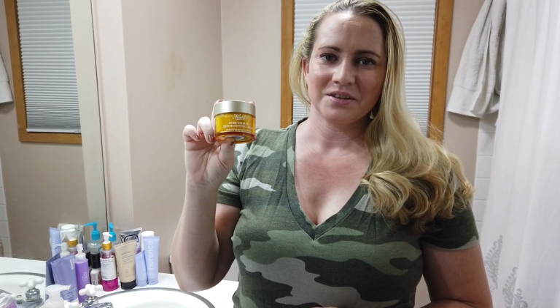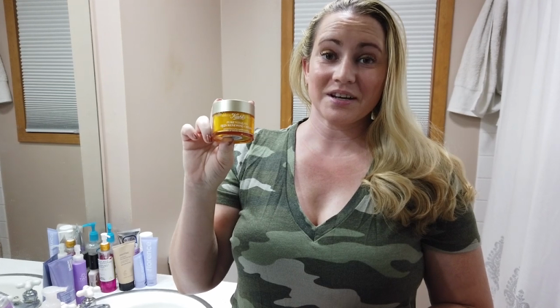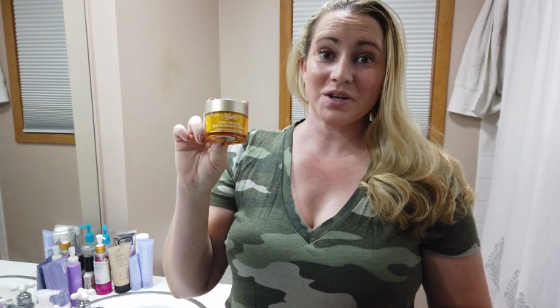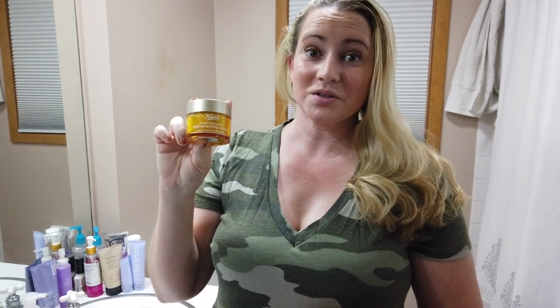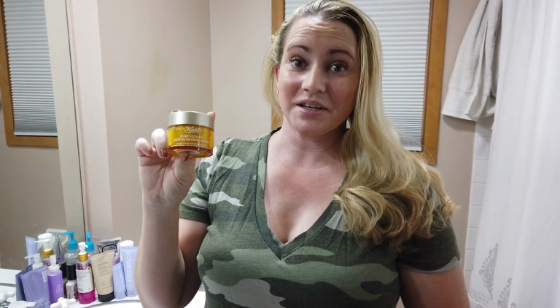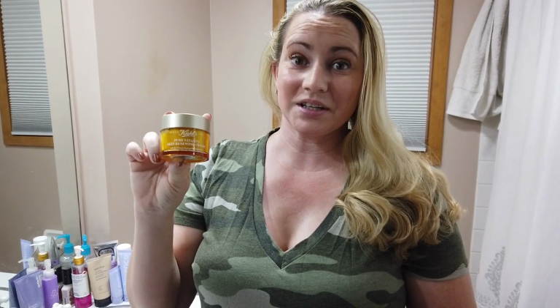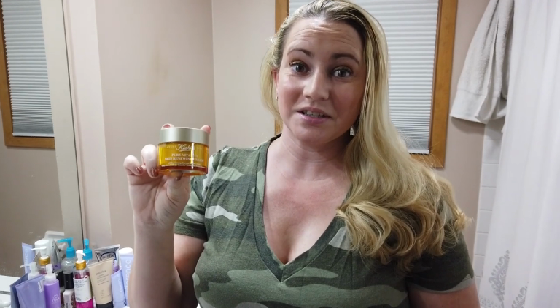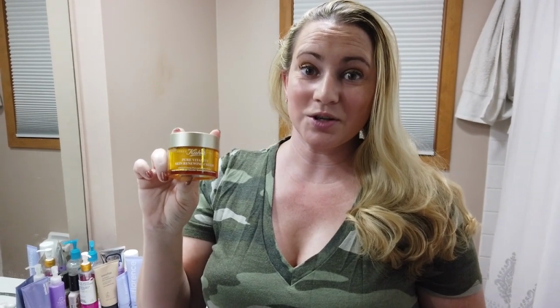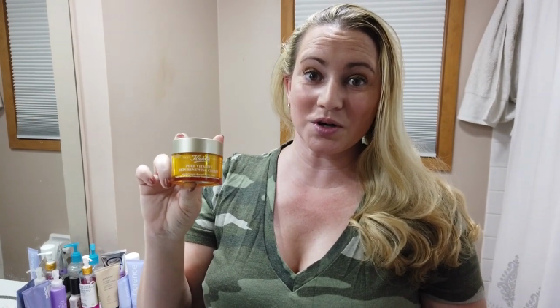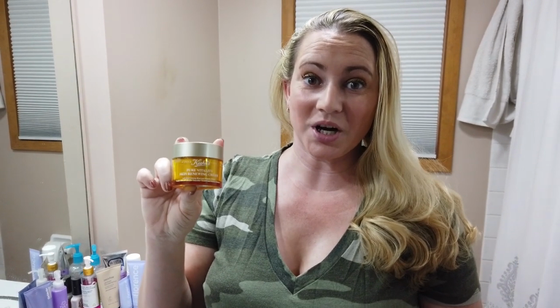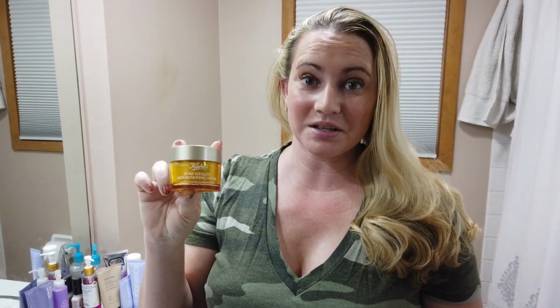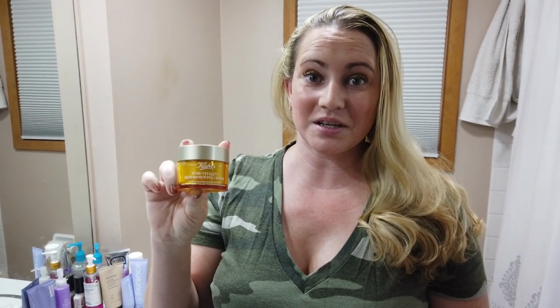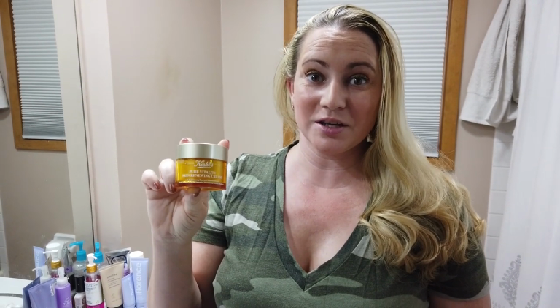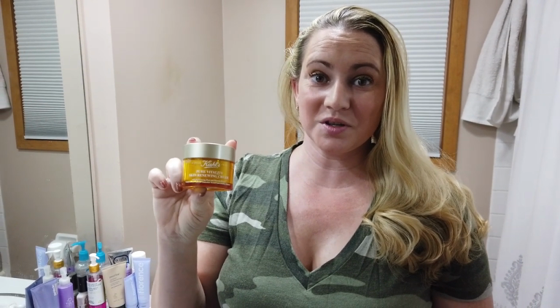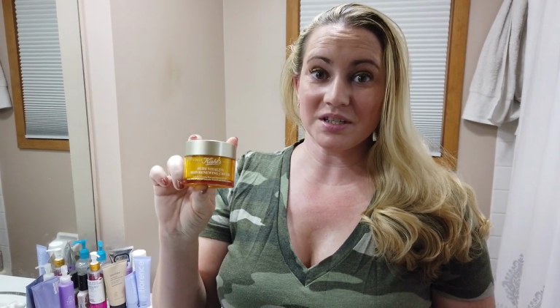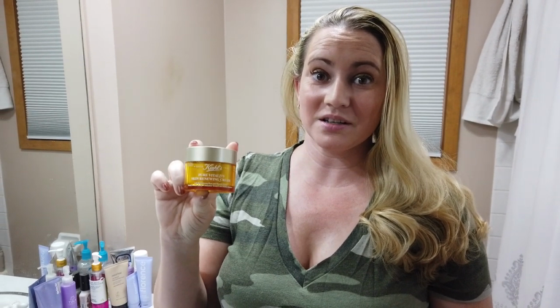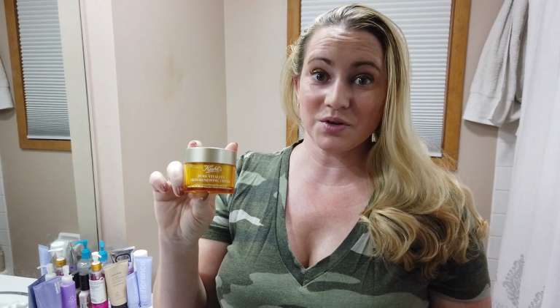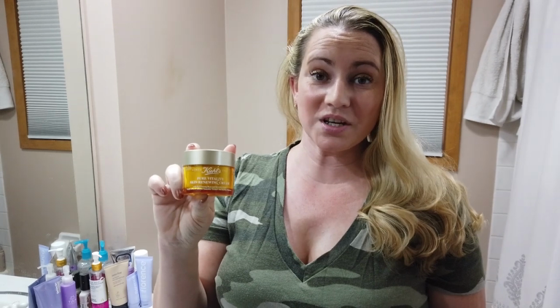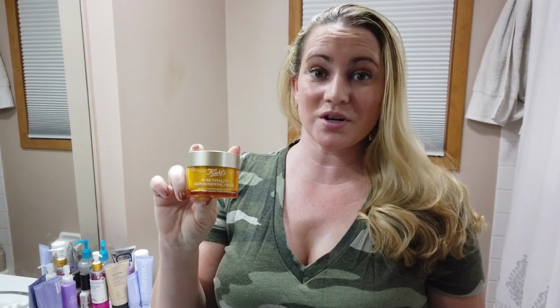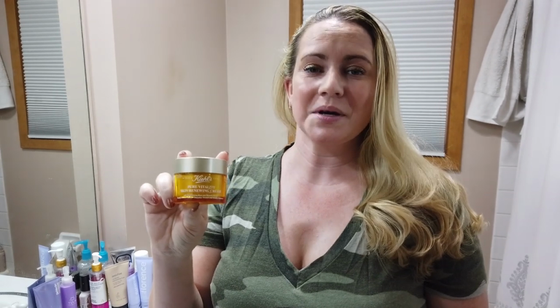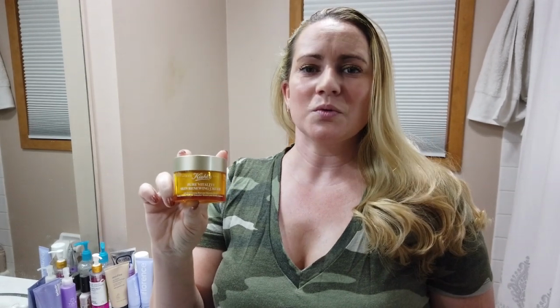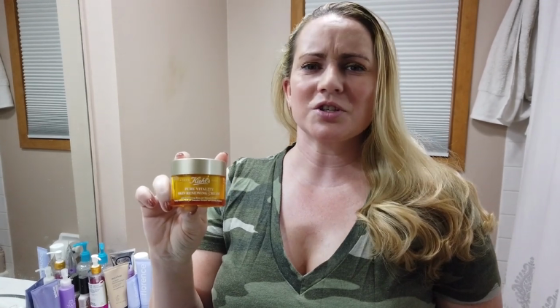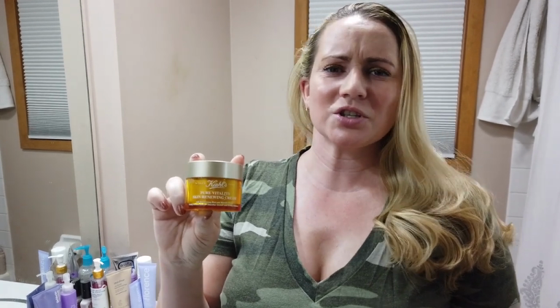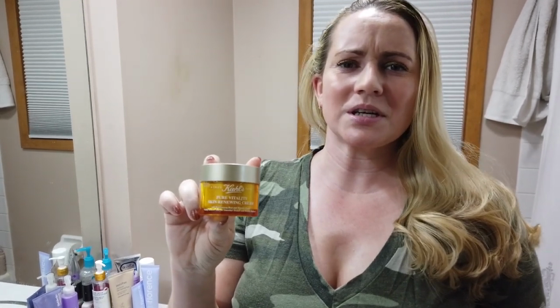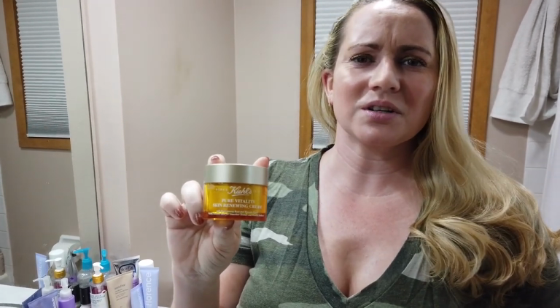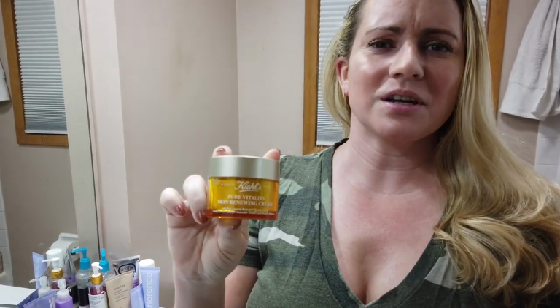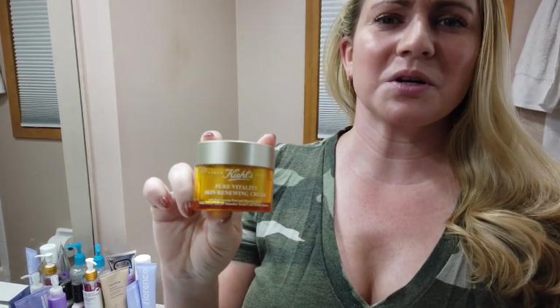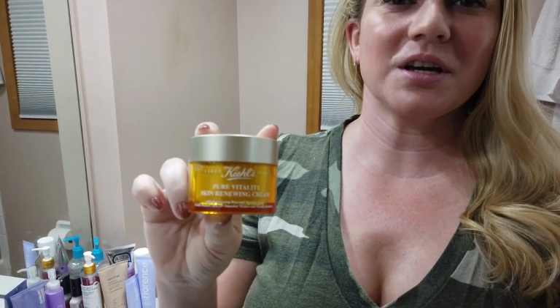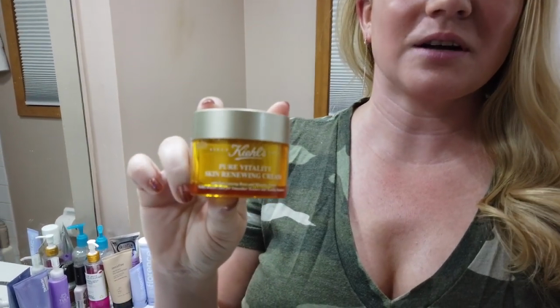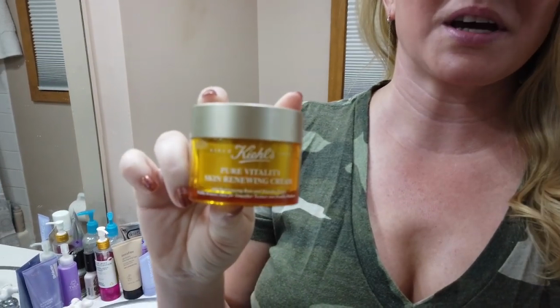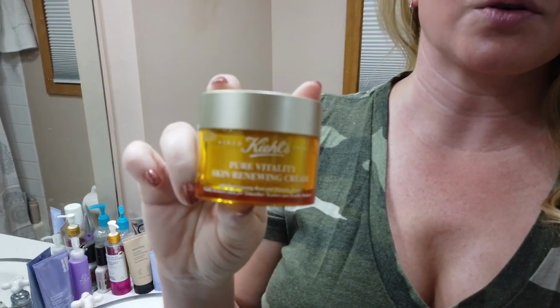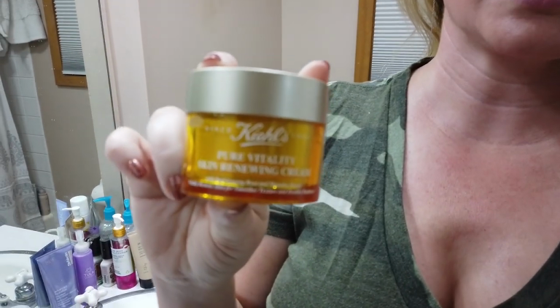Hey guys, so today I've got the newer product, the Kiehl's Pure Vitality Renewing Cream, which initially was out and then it went away and now it's back out again.